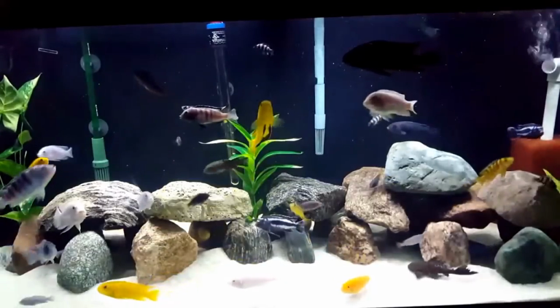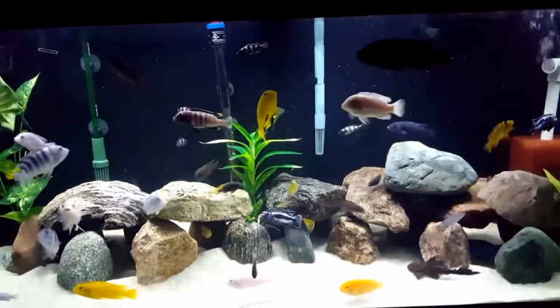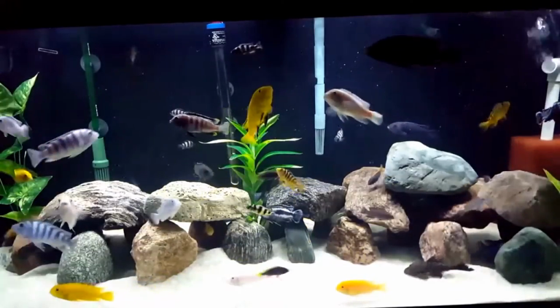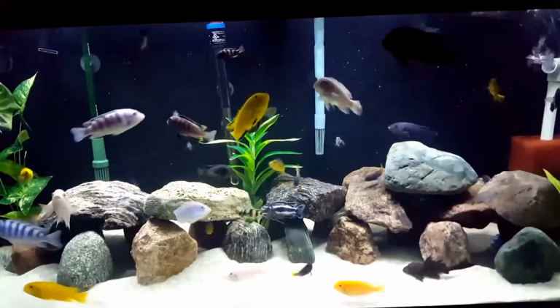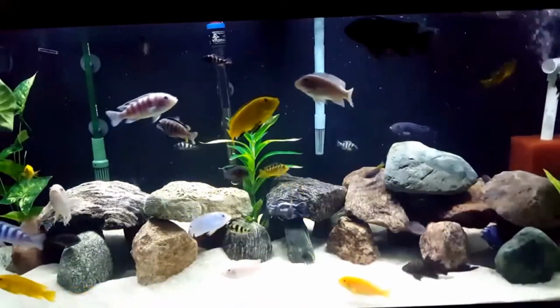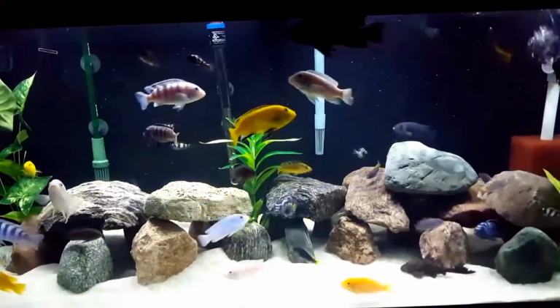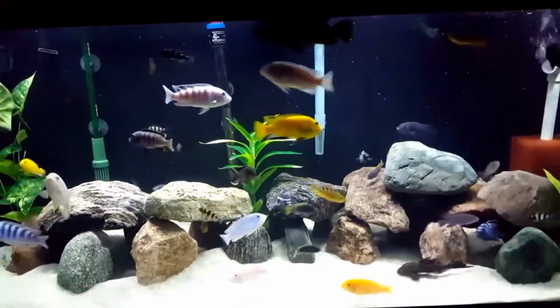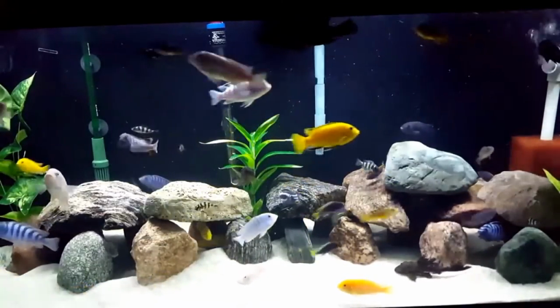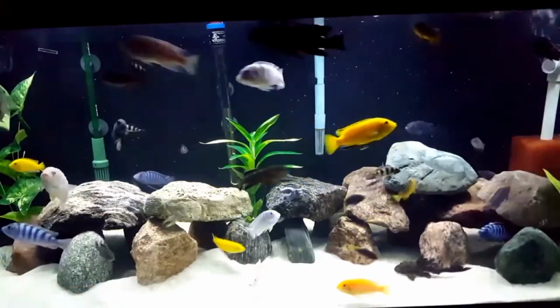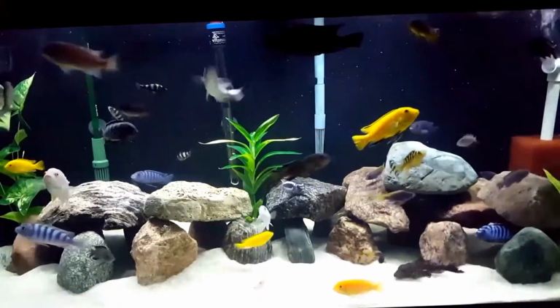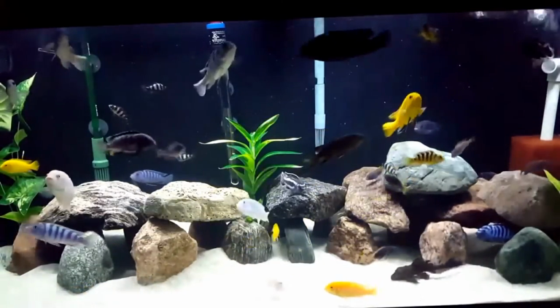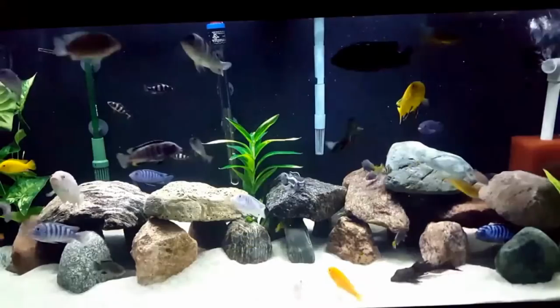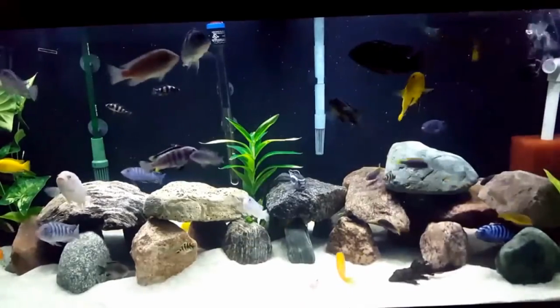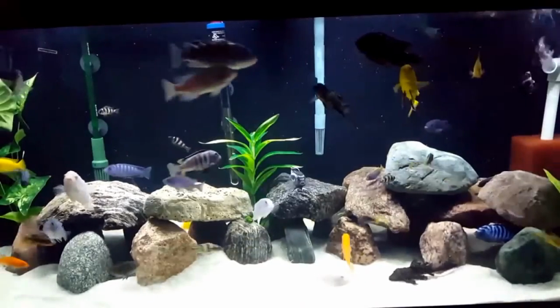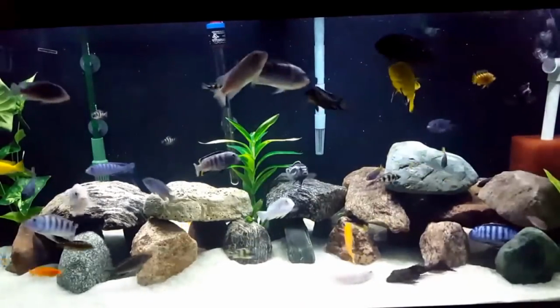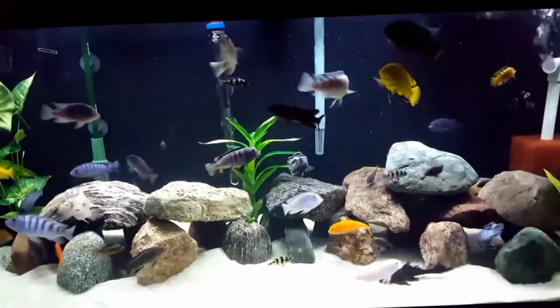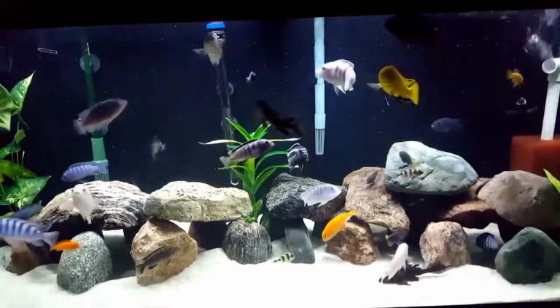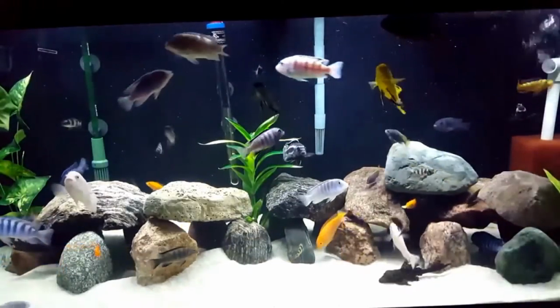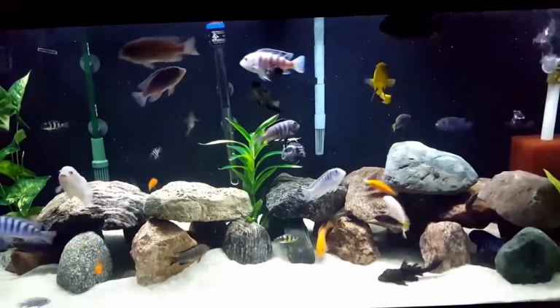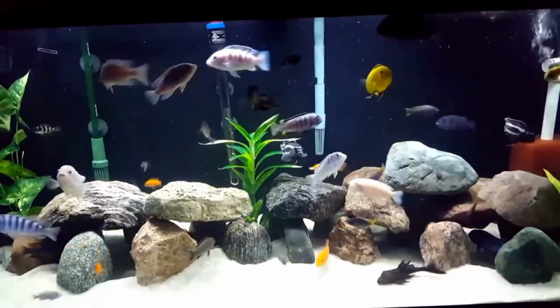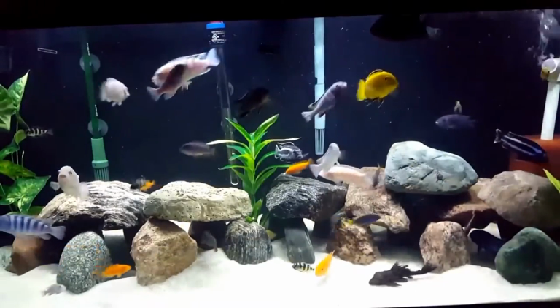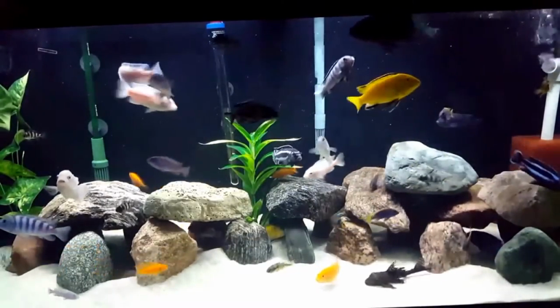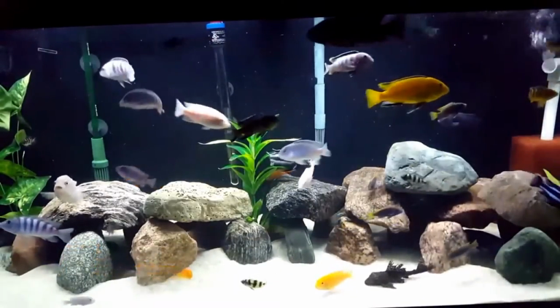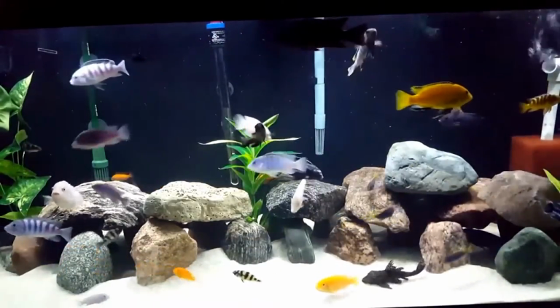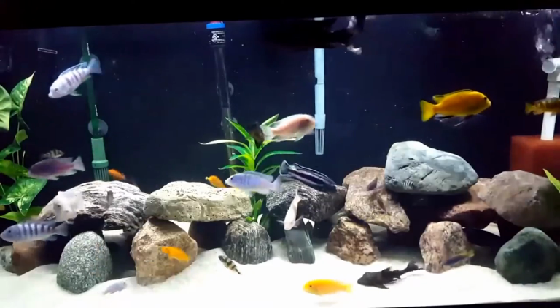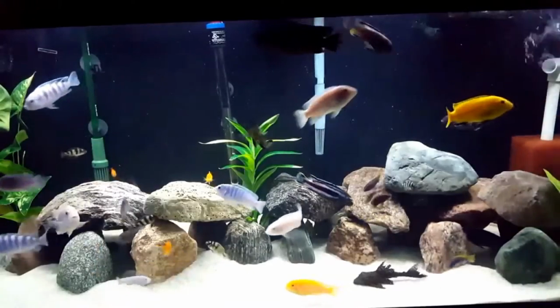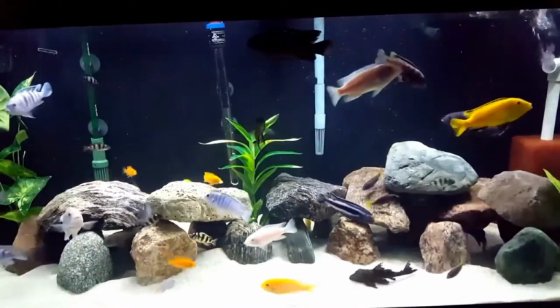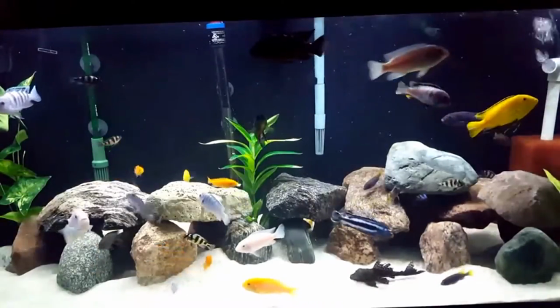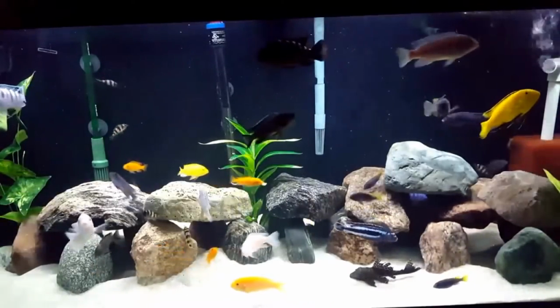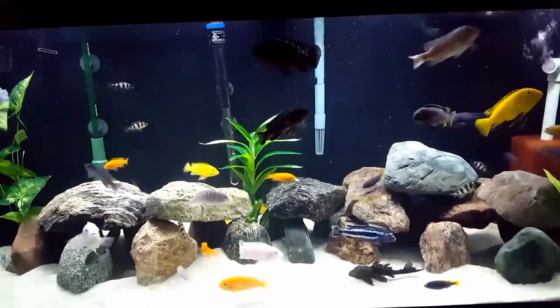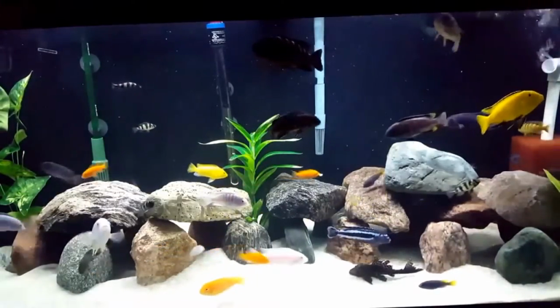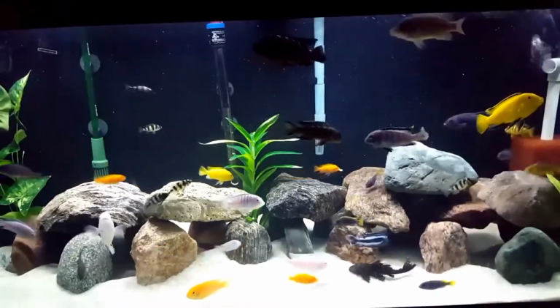It's my routine that I feed my fish no processed foods on weekends — they only get fresh veggies. That's my Hobson Peacocks aquarium as well. This weekend they ate cucumber, peas, cantaloupe, and romaine.